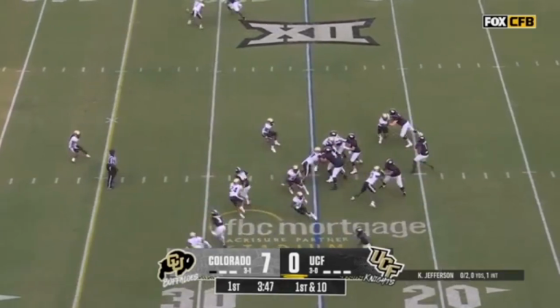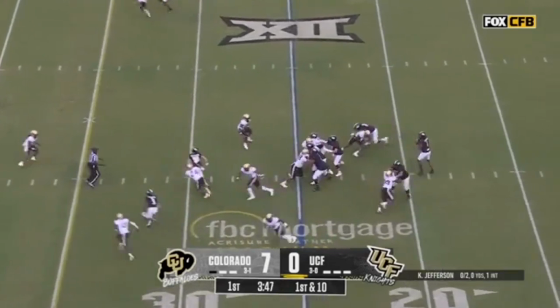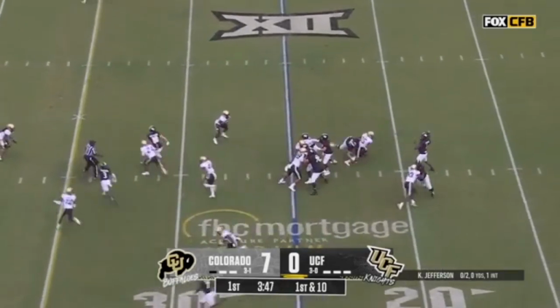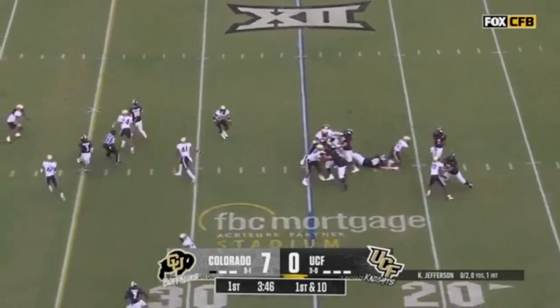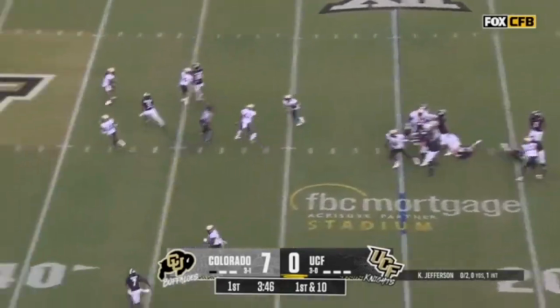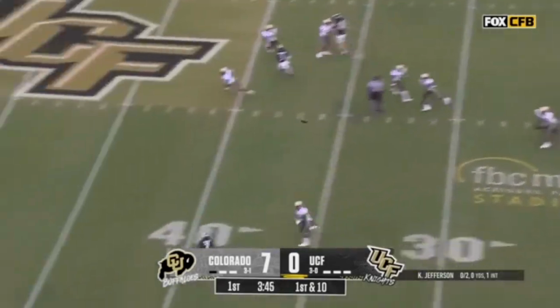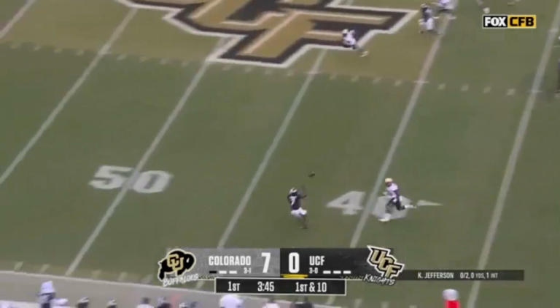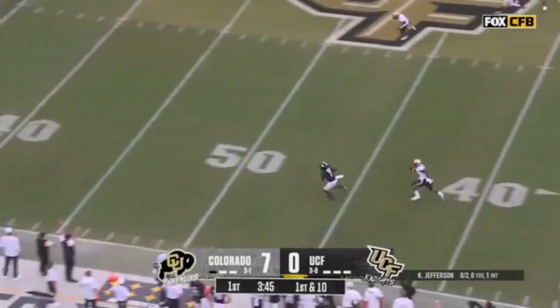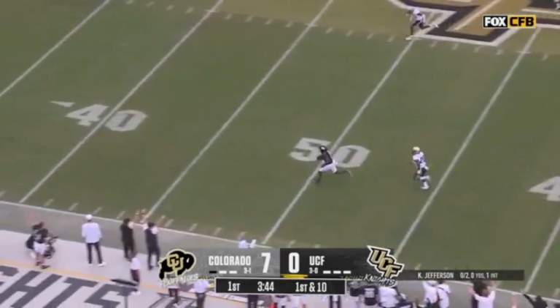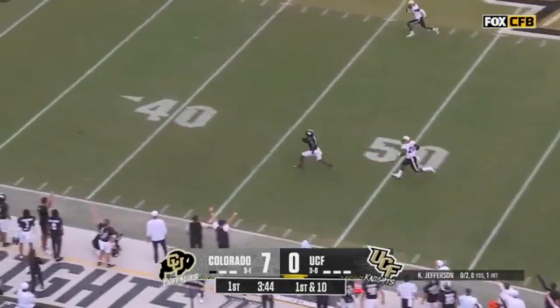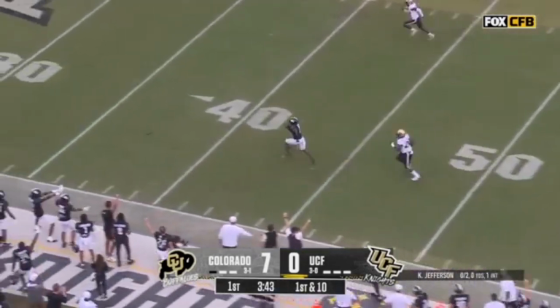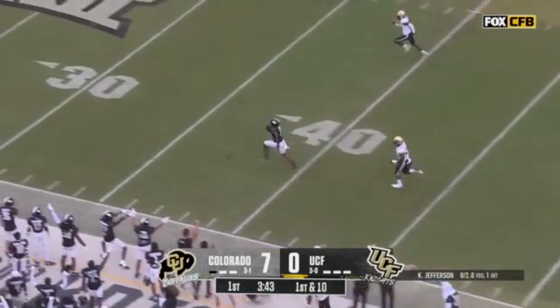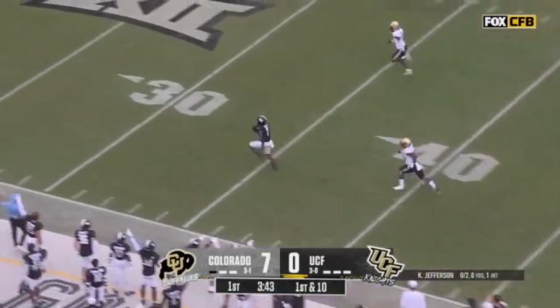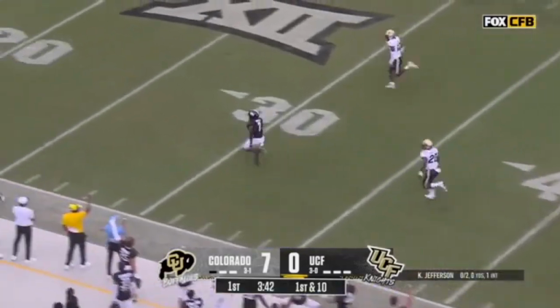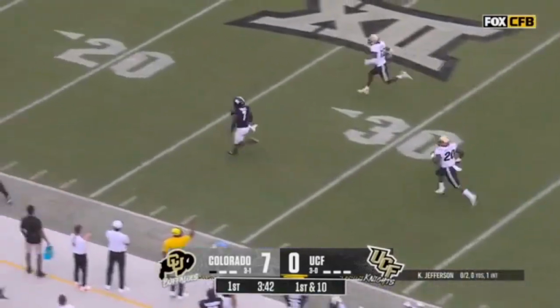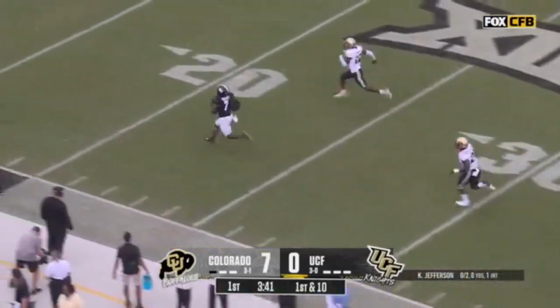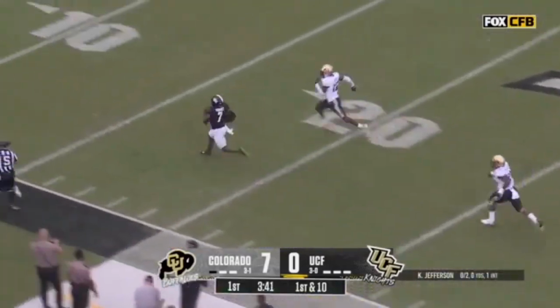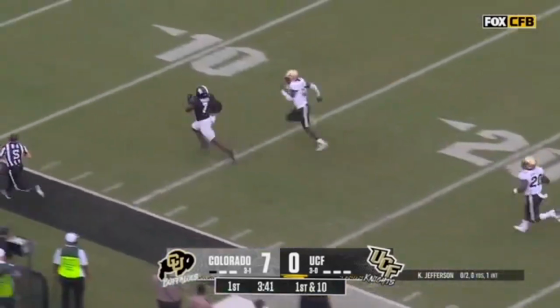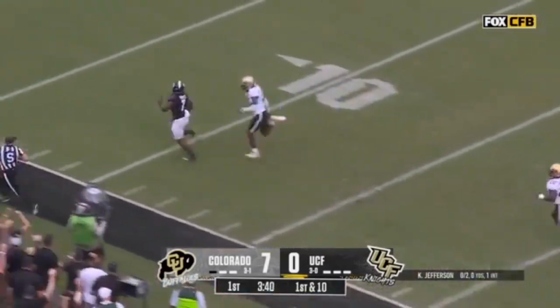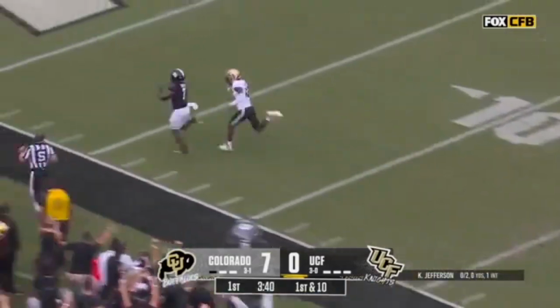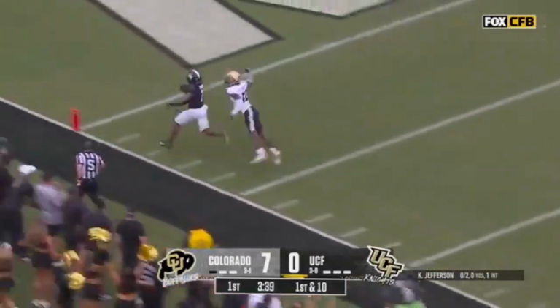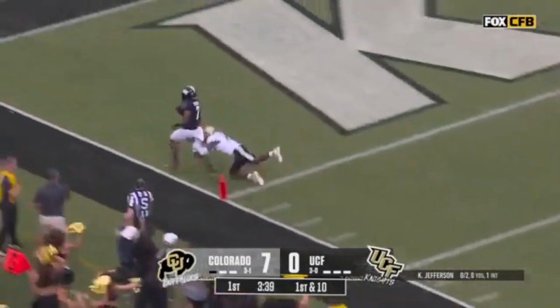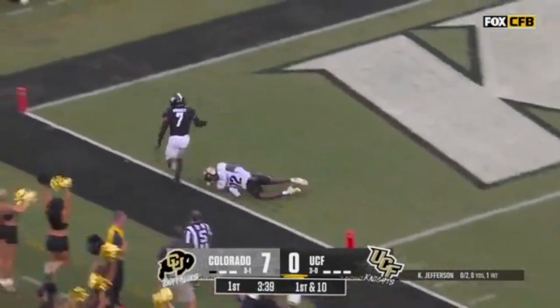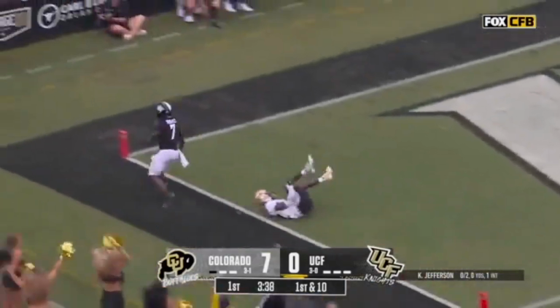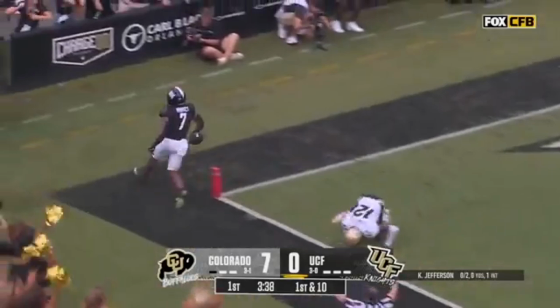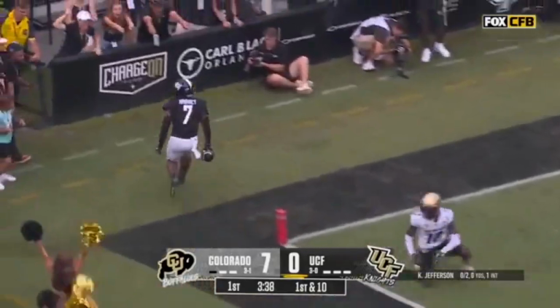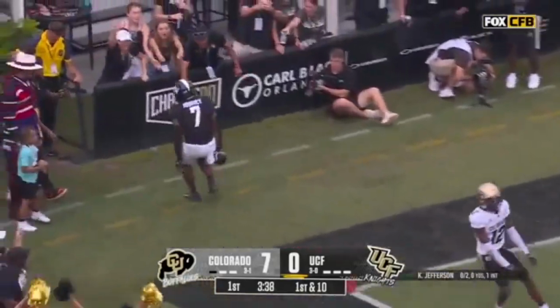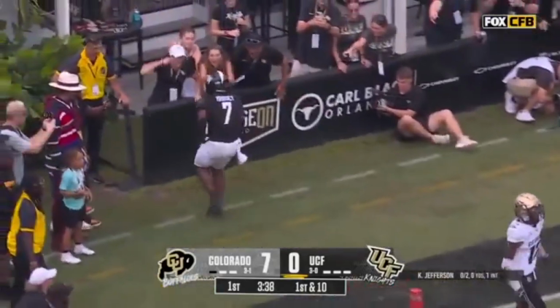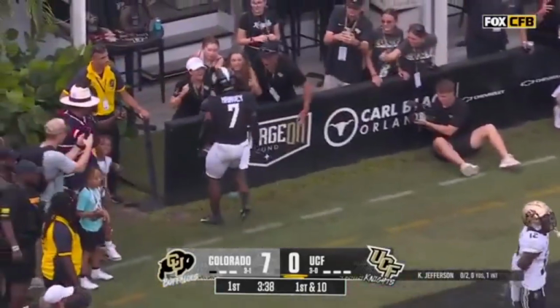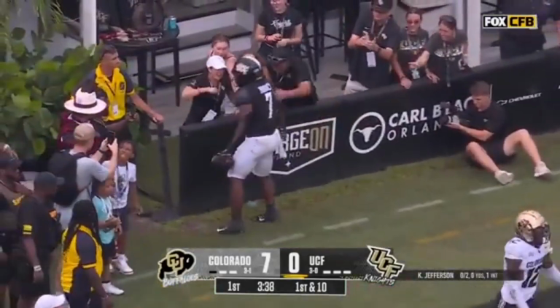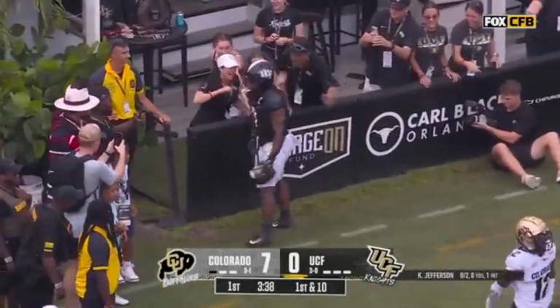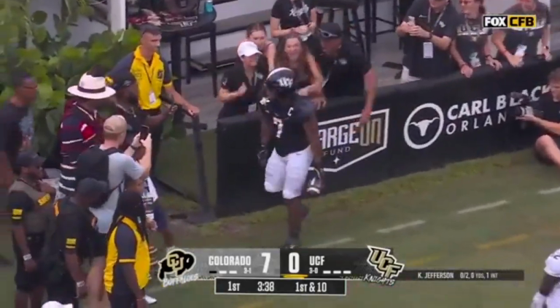KJ Jefferson fakes the run, floats it for his back — it's RJ Harvey. Off to the races. Harvey trying to outrun Hunter — he'll do it. 75 yards. What an answer for the Knights.